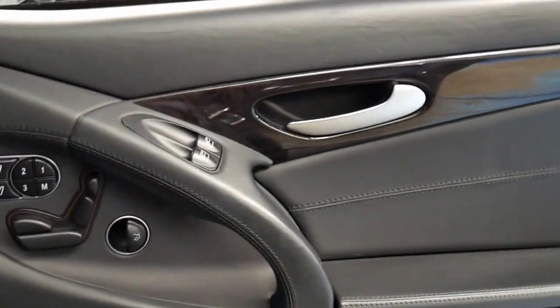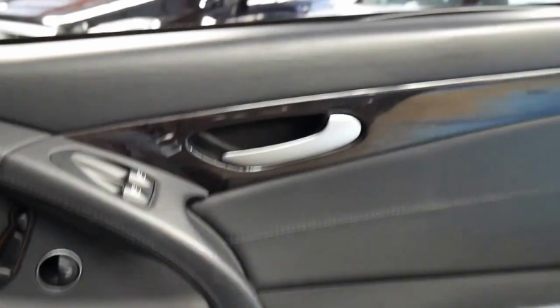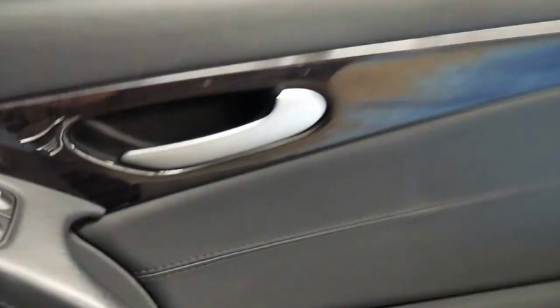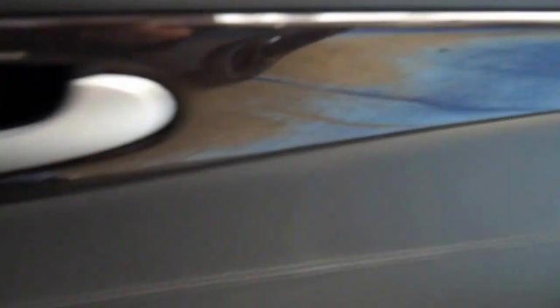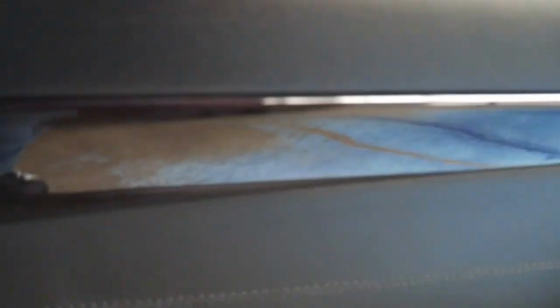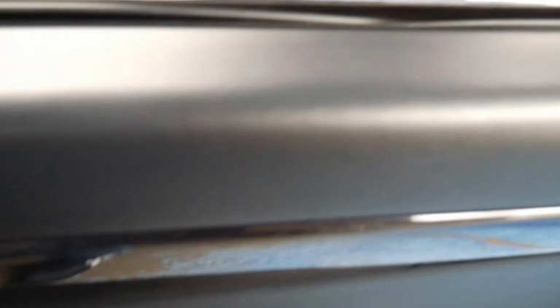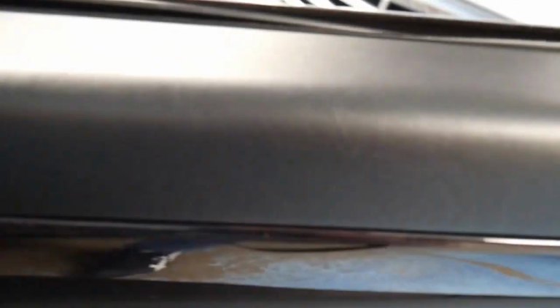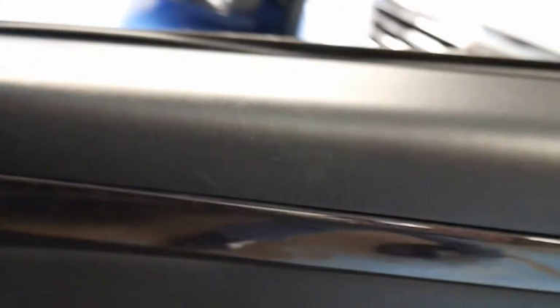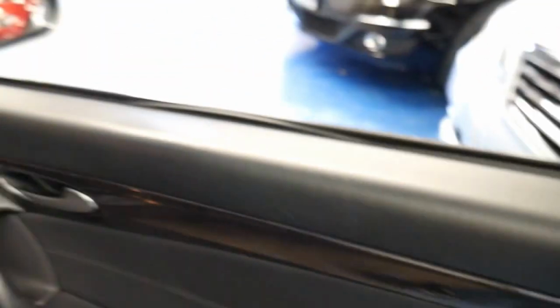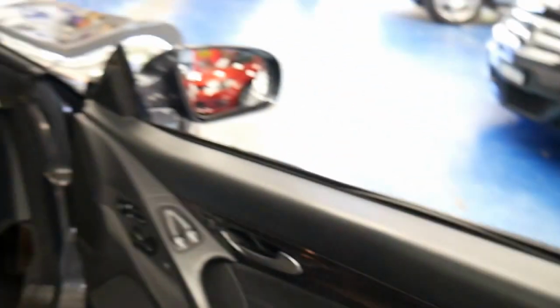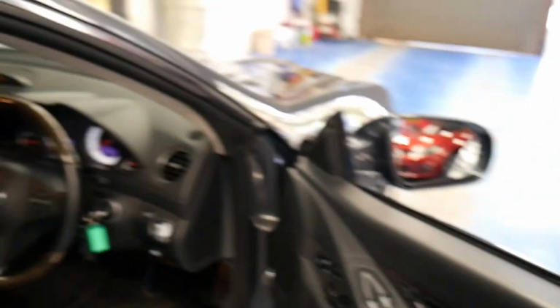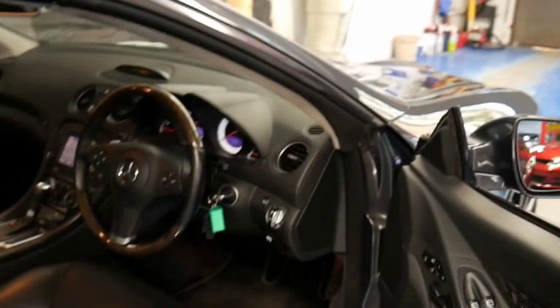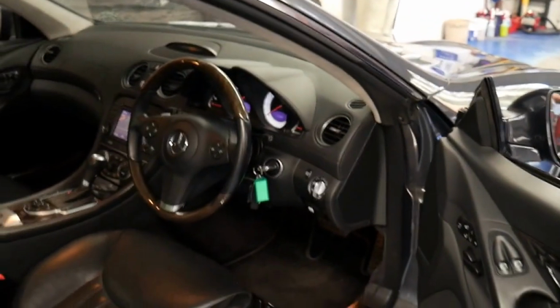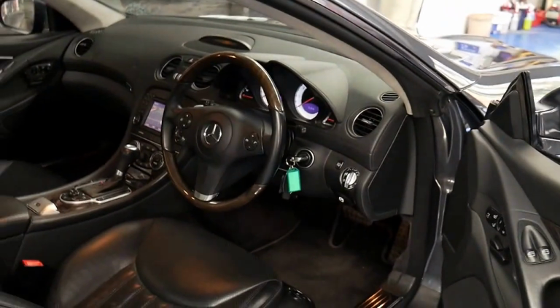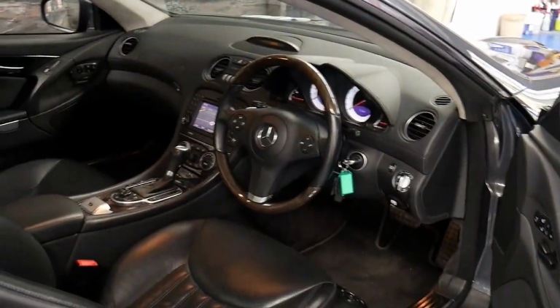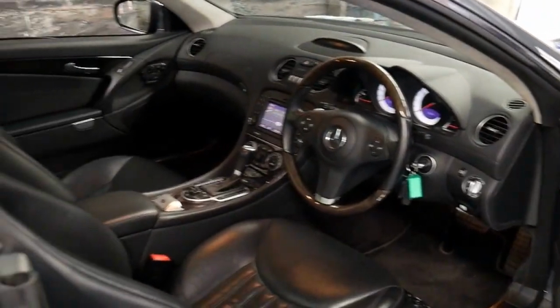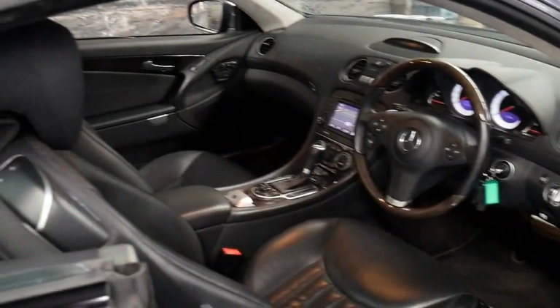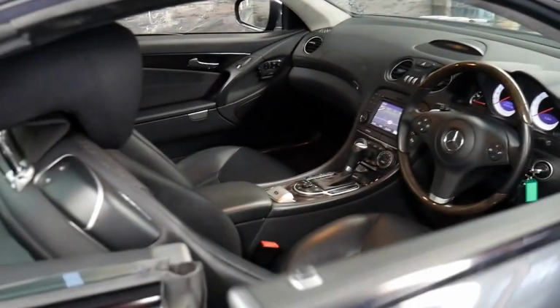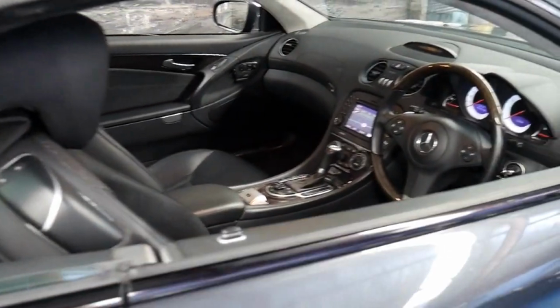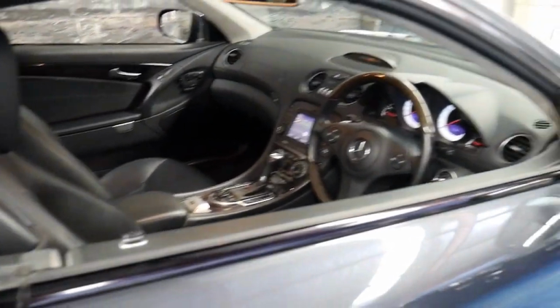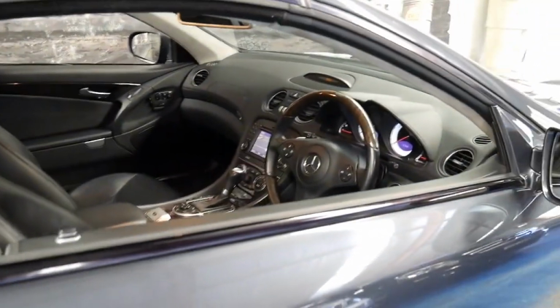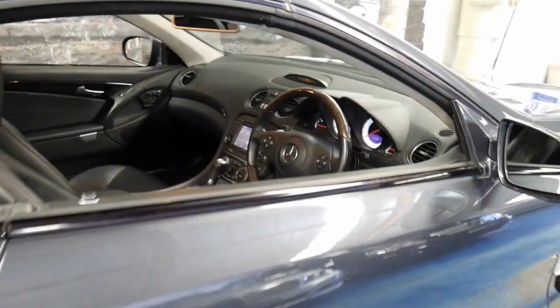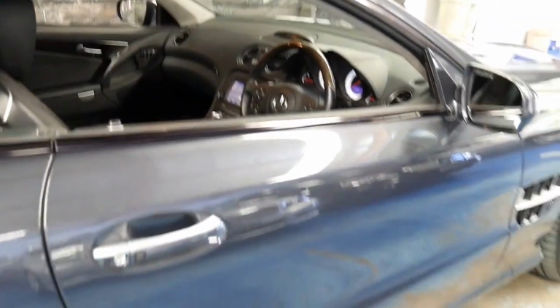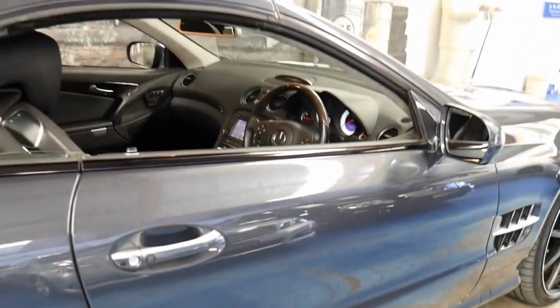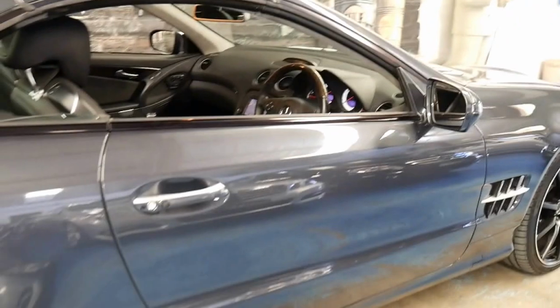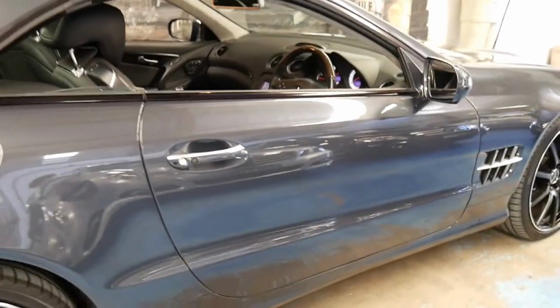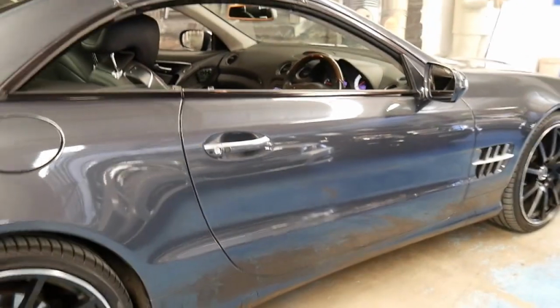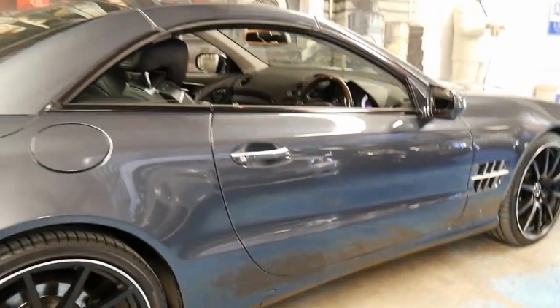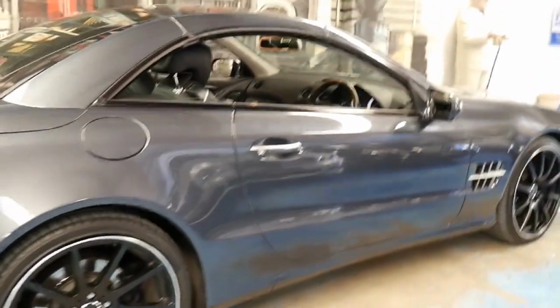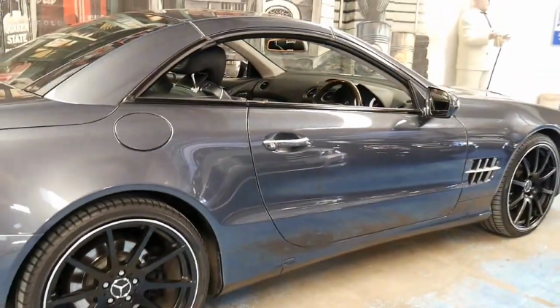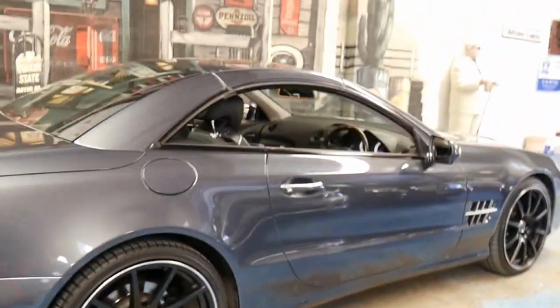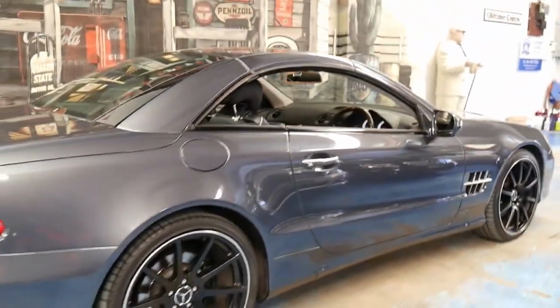It's got the Harman Kardon sound system. In my experience it doesn't matter what year a Mercedes-Benz SL is — if it is an SL, it is looked after, and it is Australian delivered, it will always be worth good money.